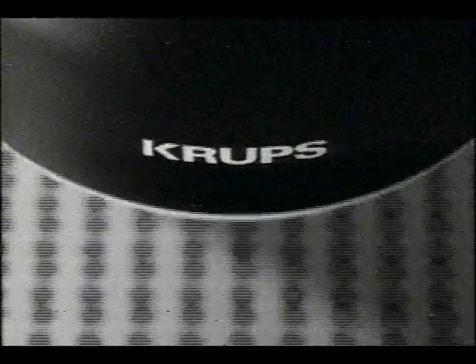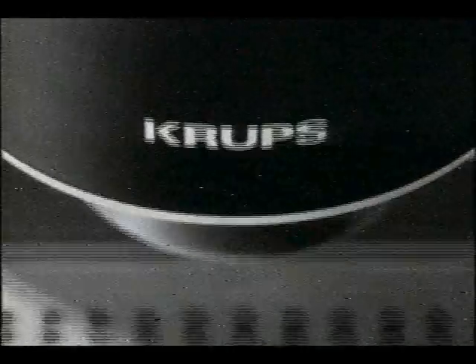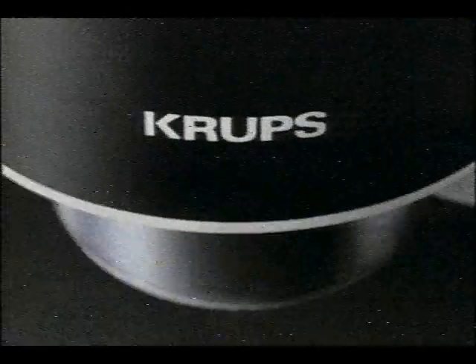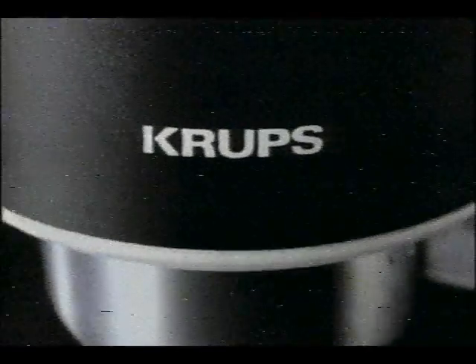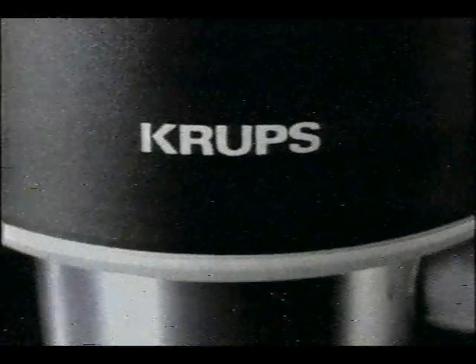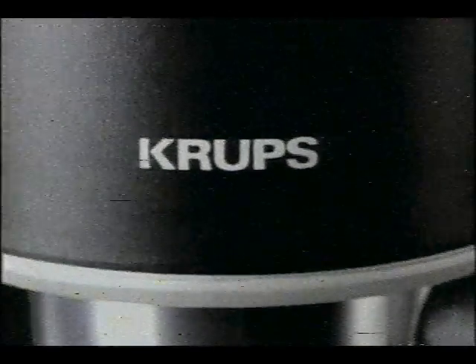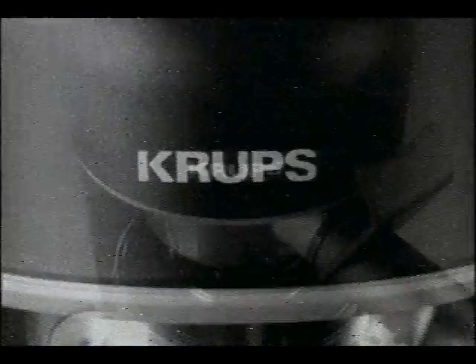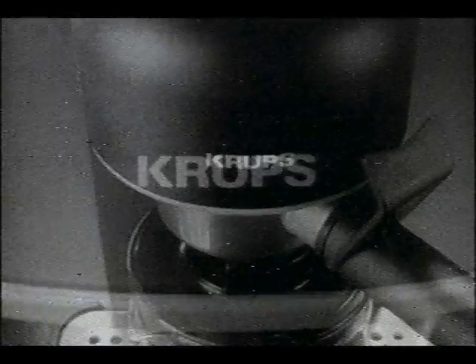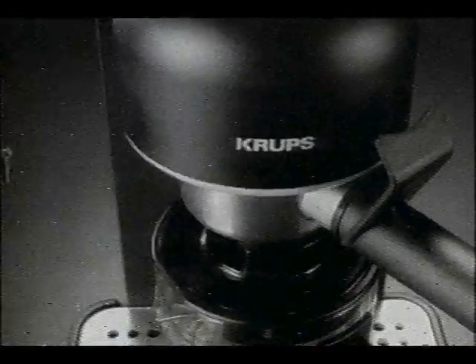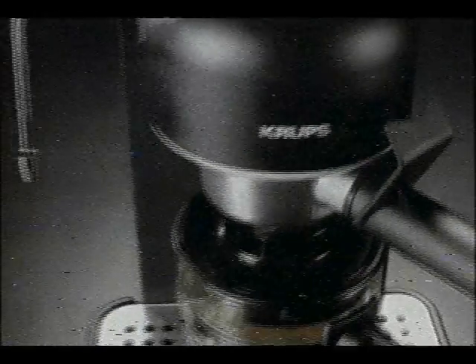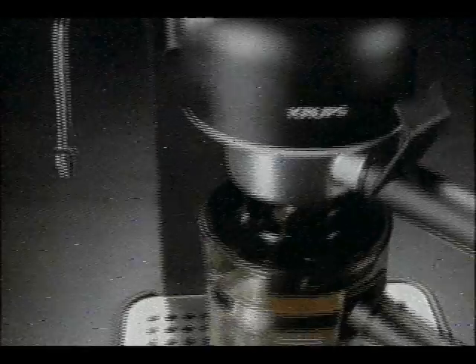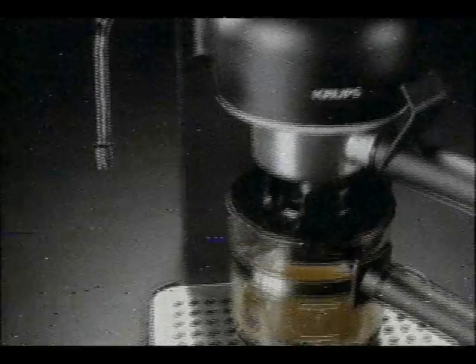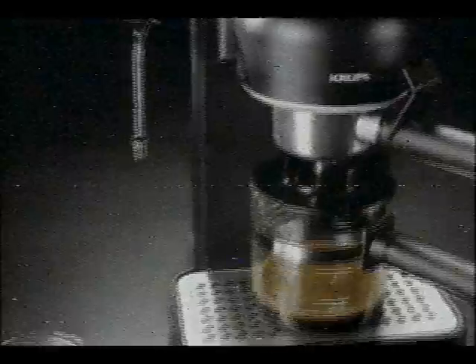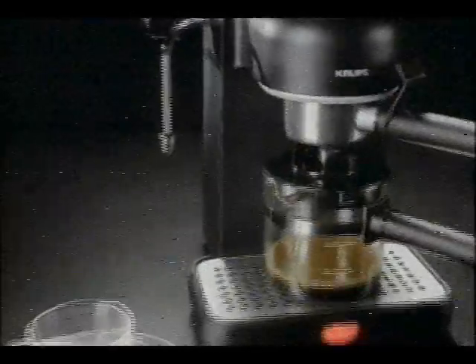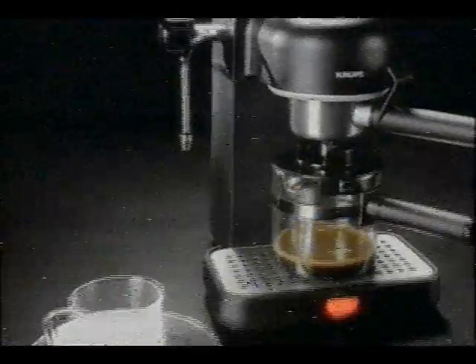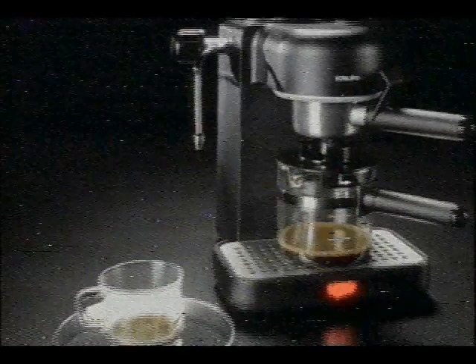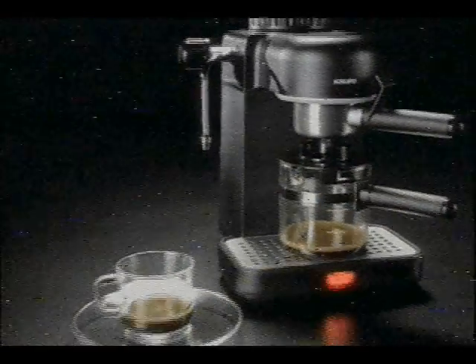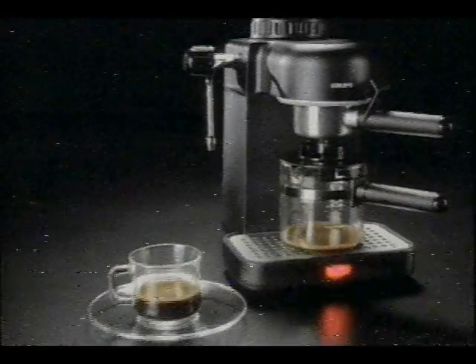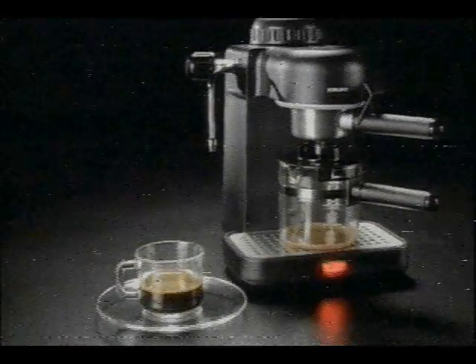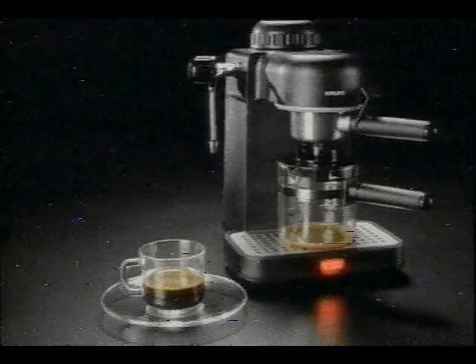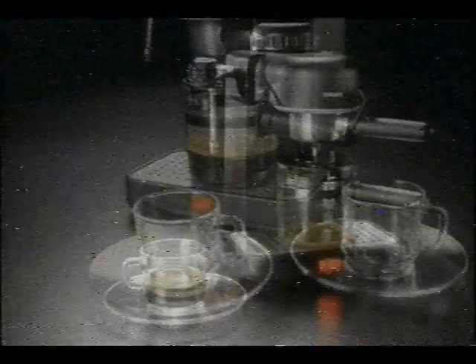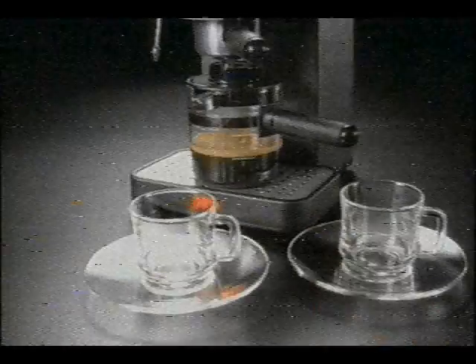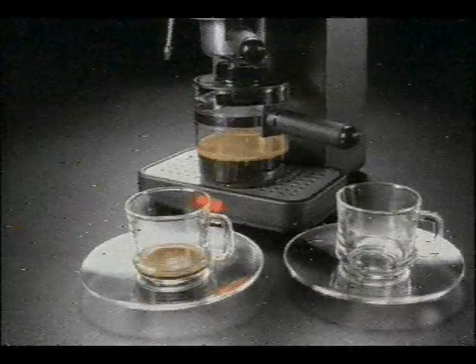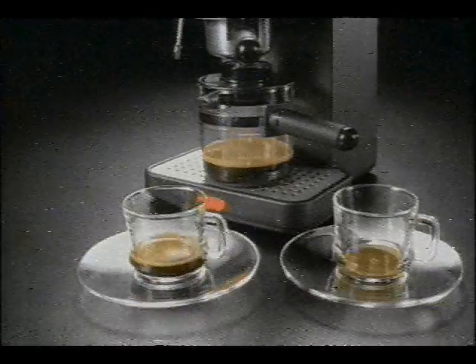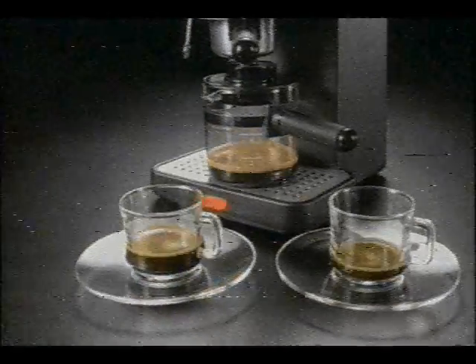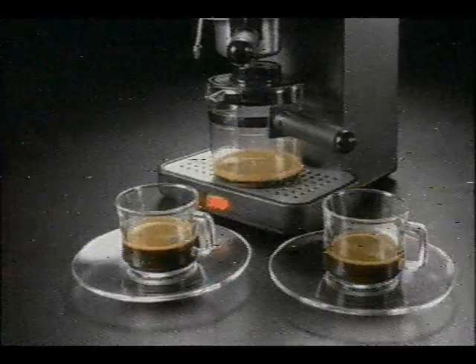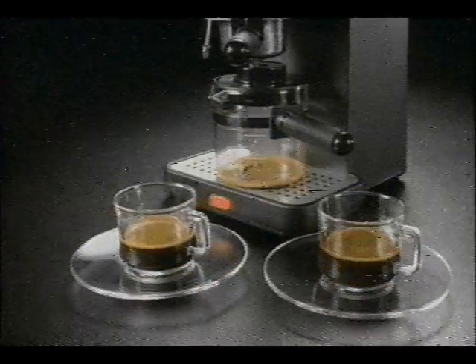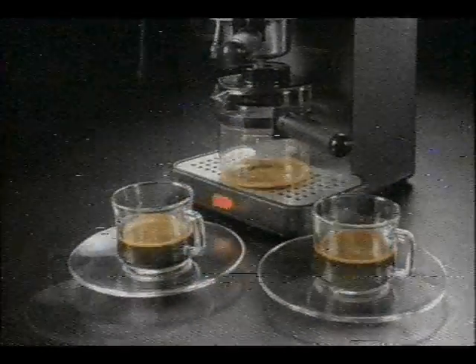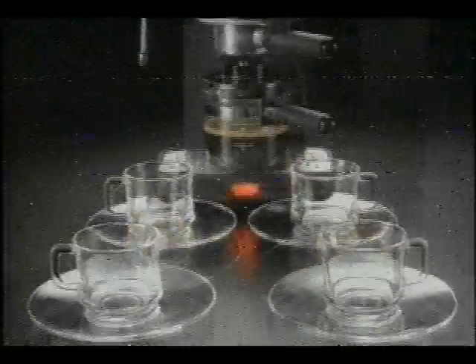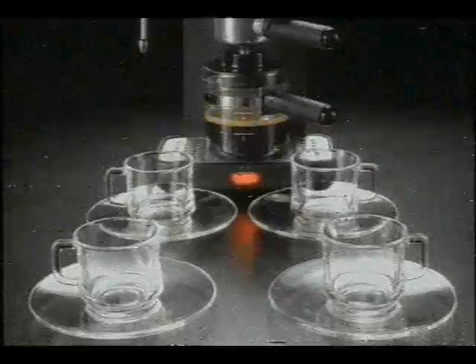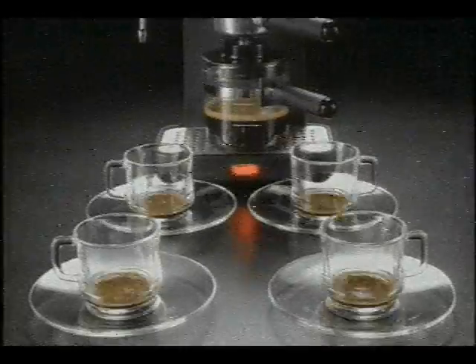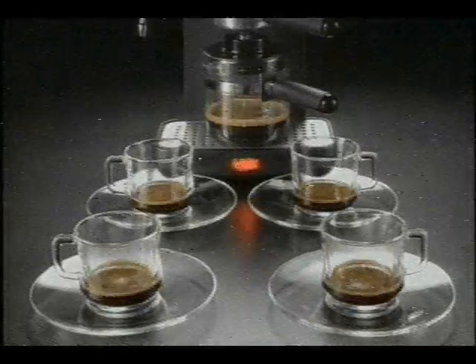Presenting the Espresso Mini from Krupp's. Just the right size to give you delicious espresso — one cup at a time, two cups at a time, or even four cups at a time.